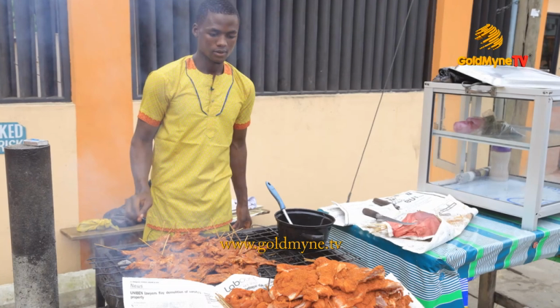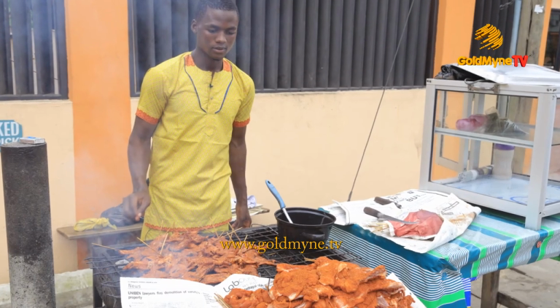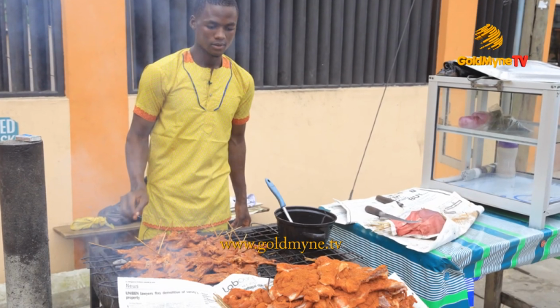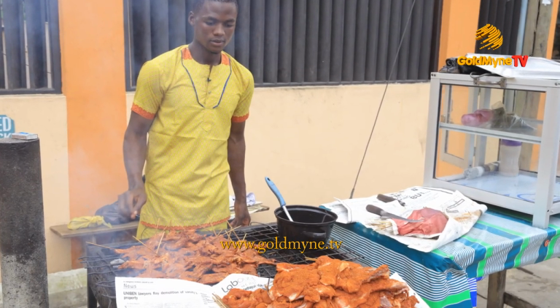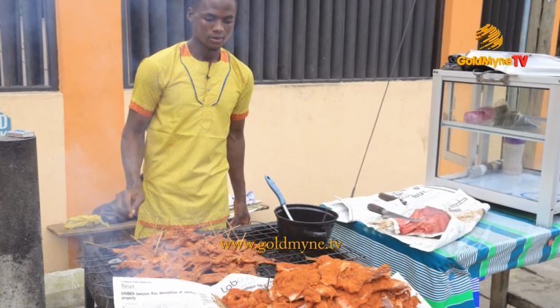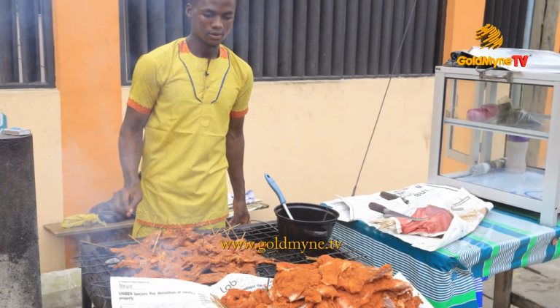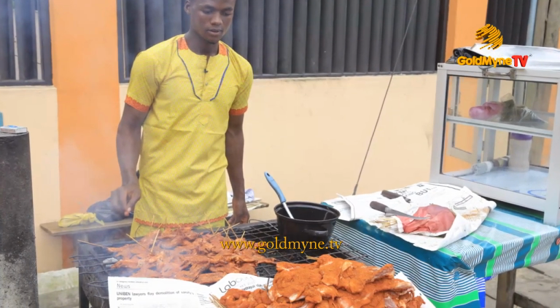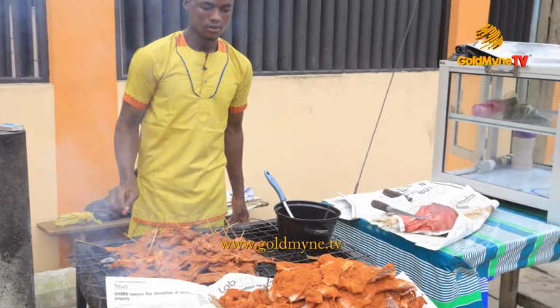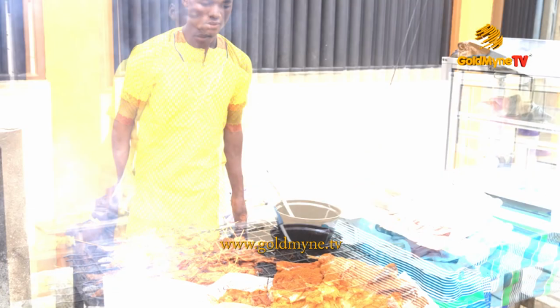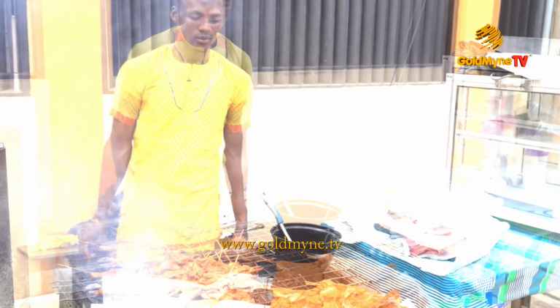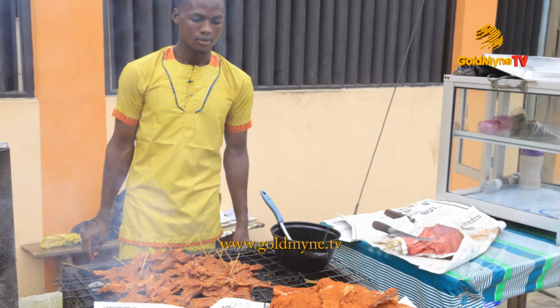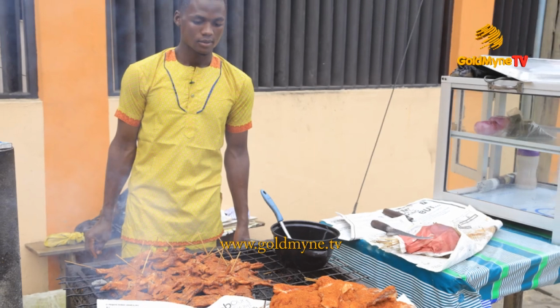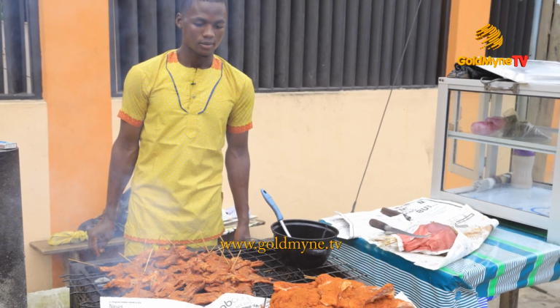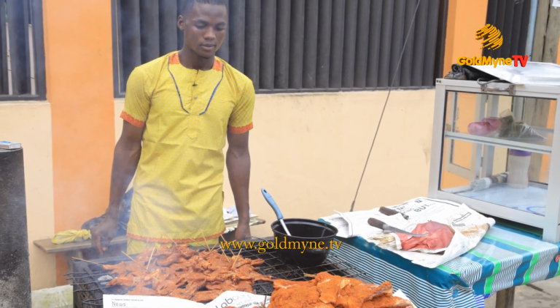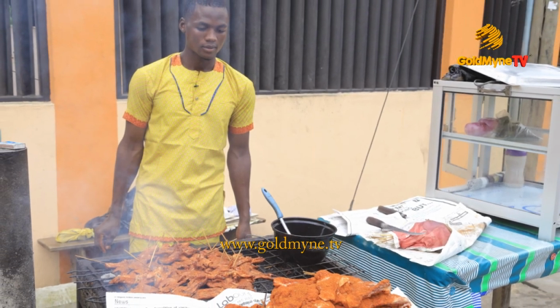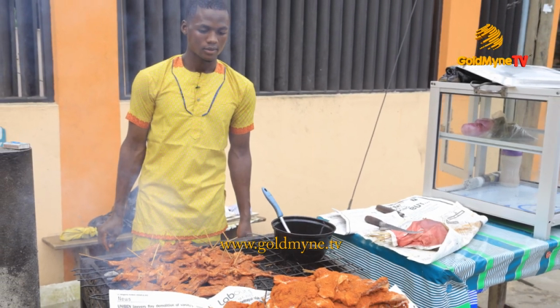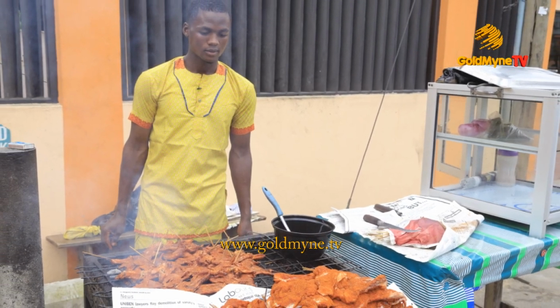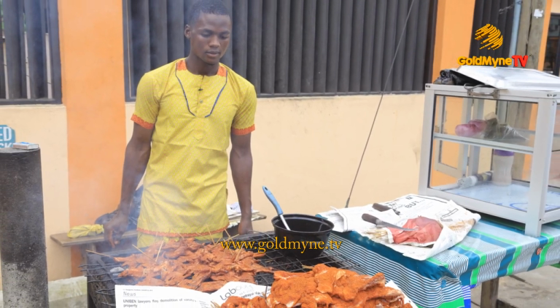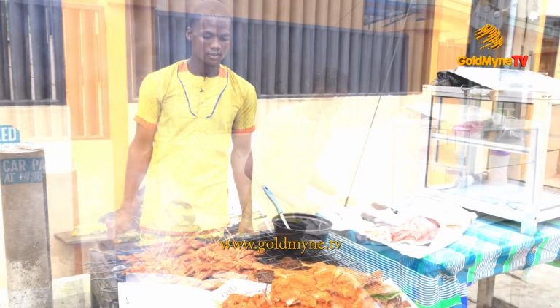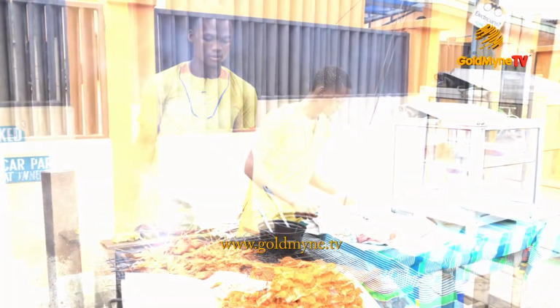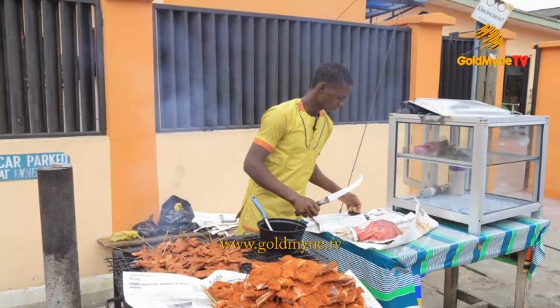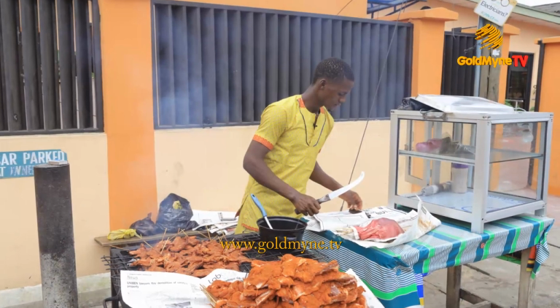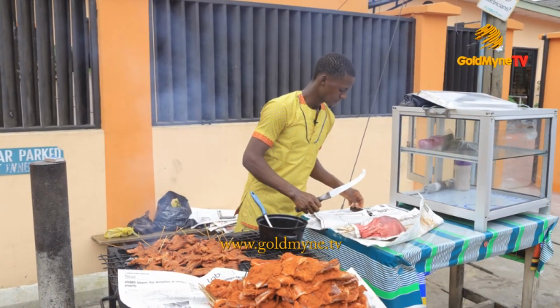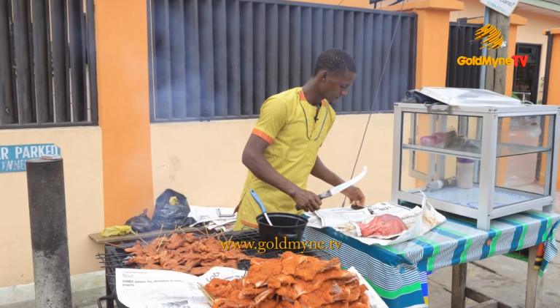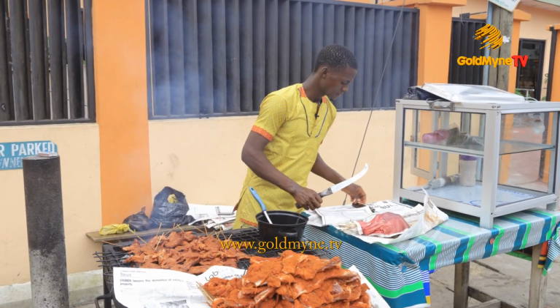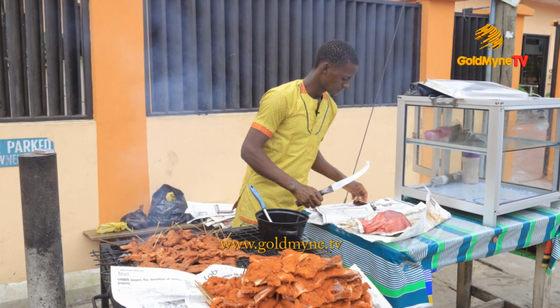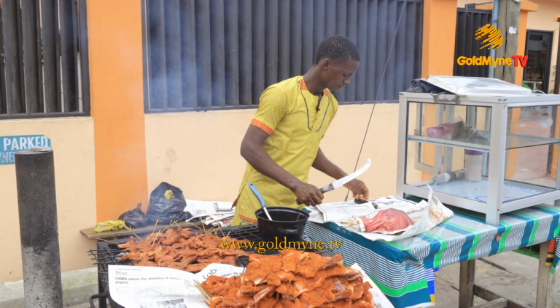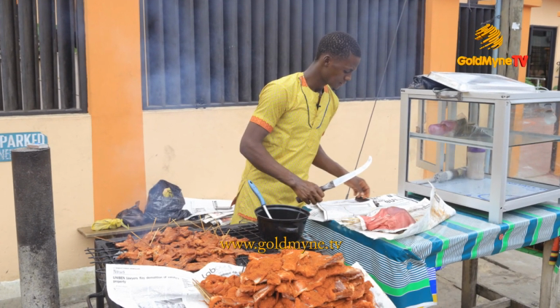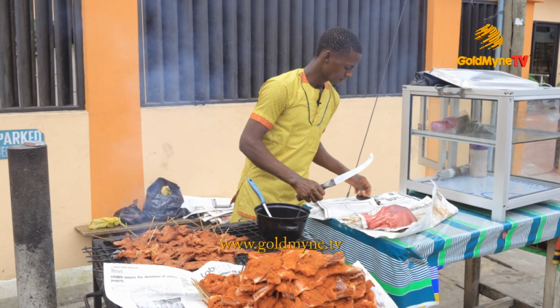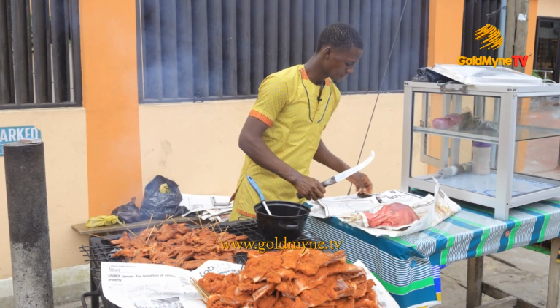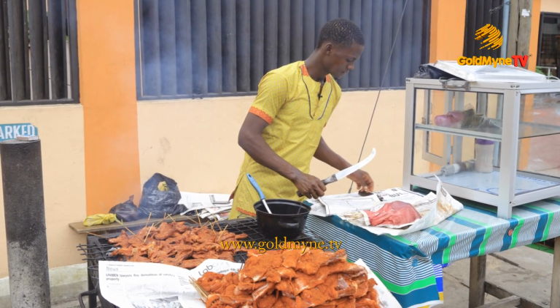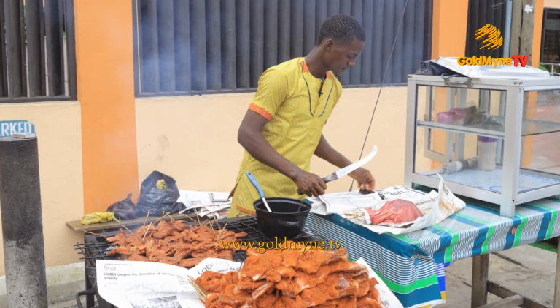Hello Africa. Here on Culture Space, we make it our duty to bring you interesting features with content garnered from all over Africa. Today, we bring you the recipe of one of West Africa's most loved delicacies: suya.